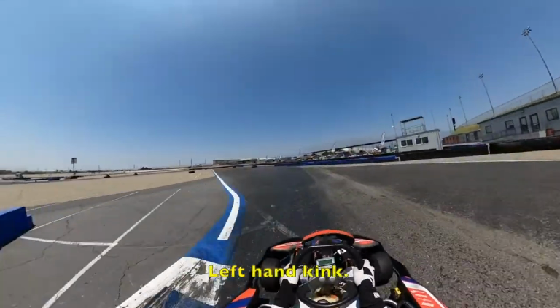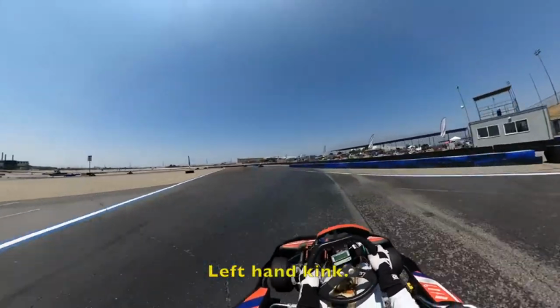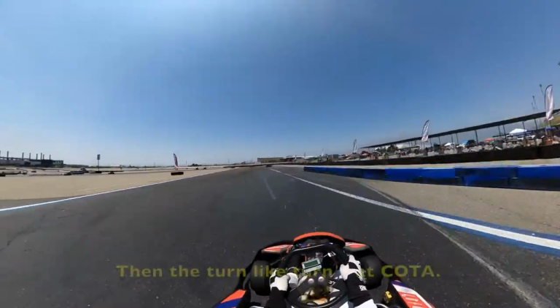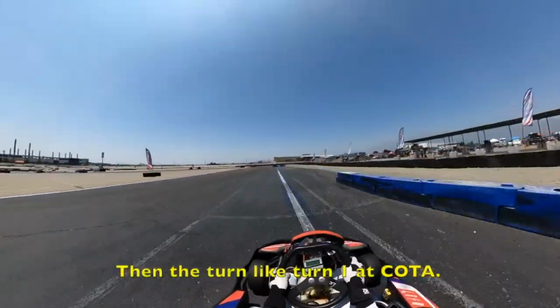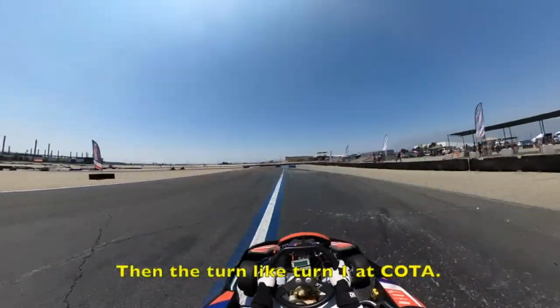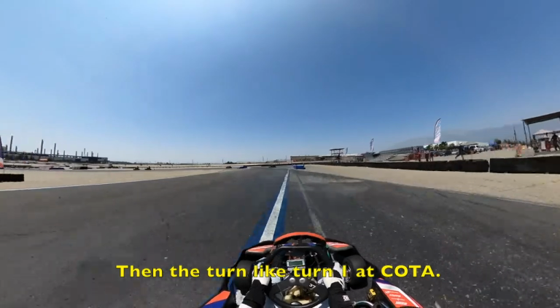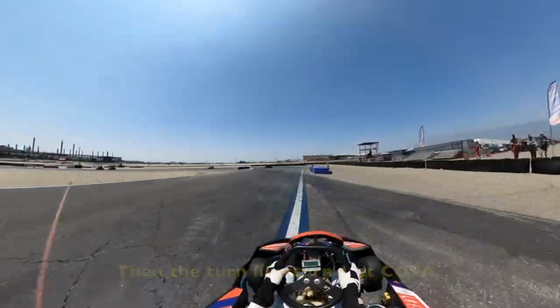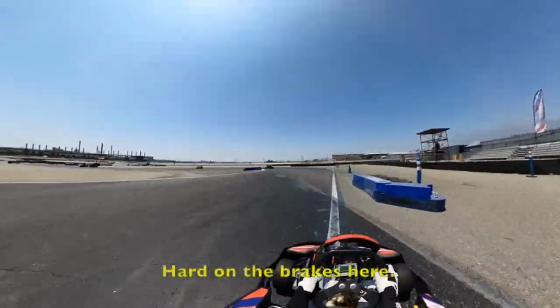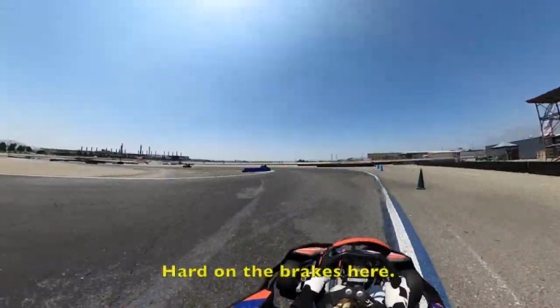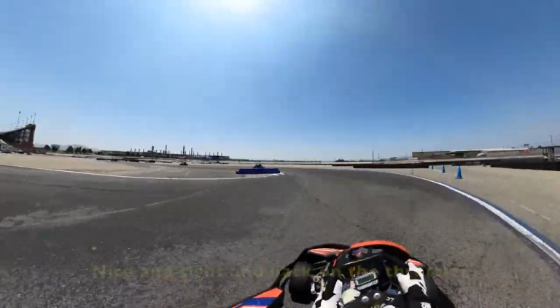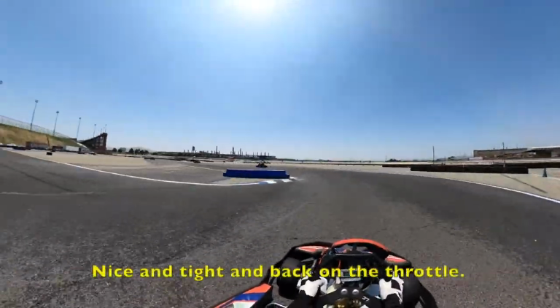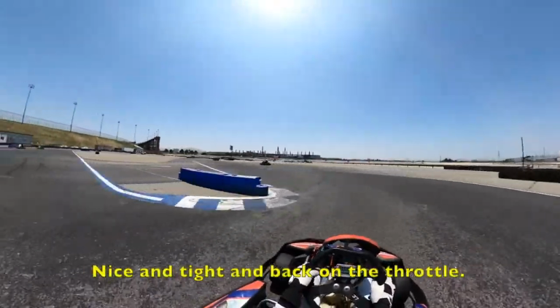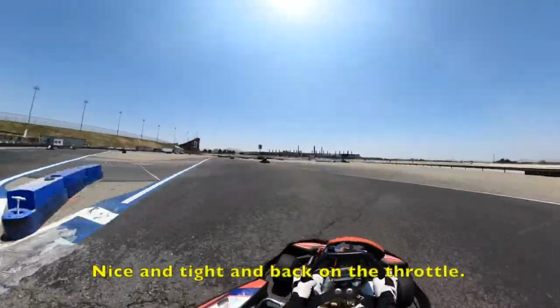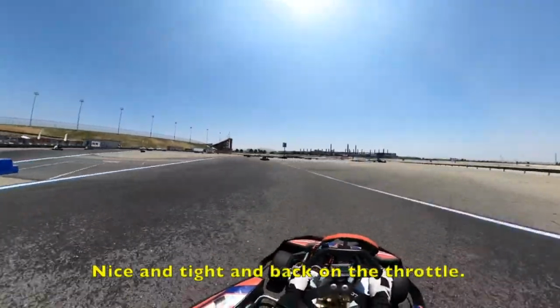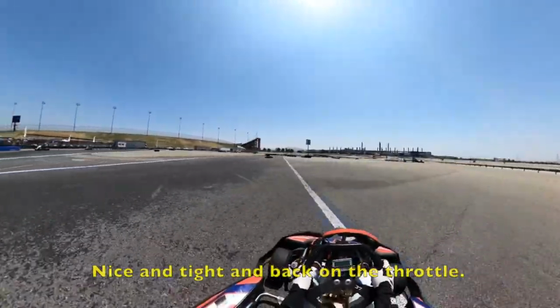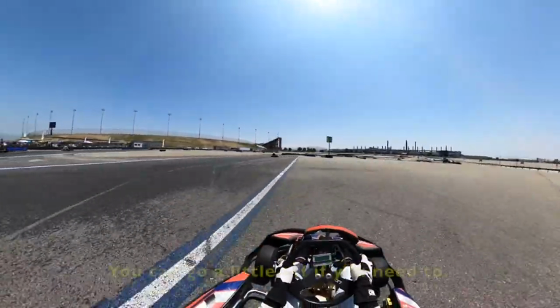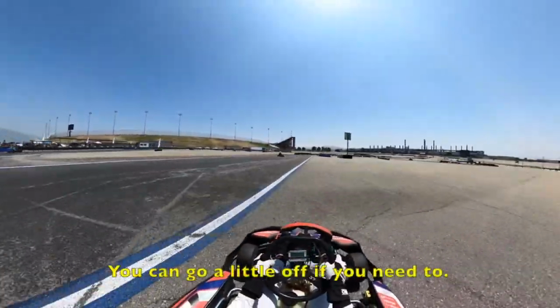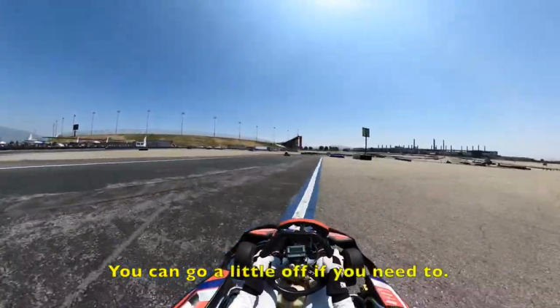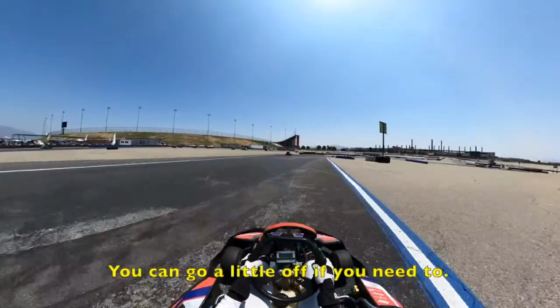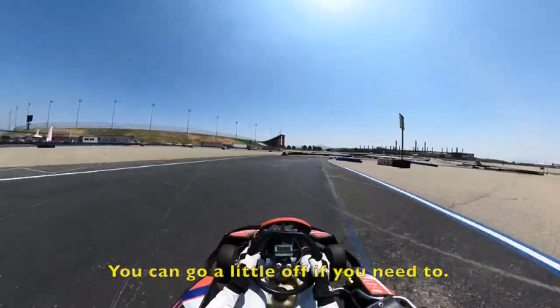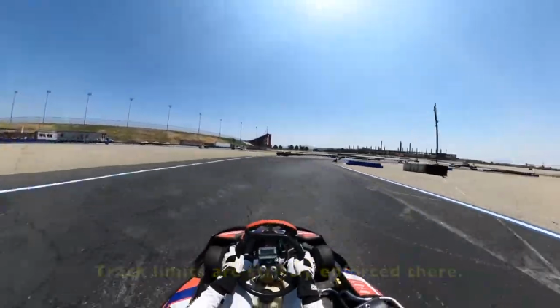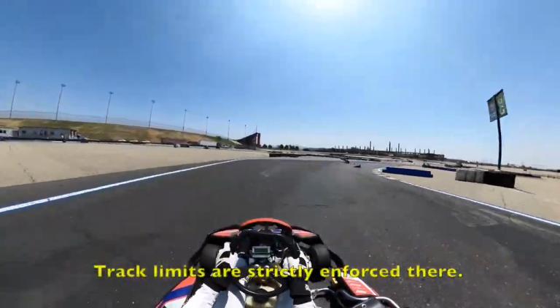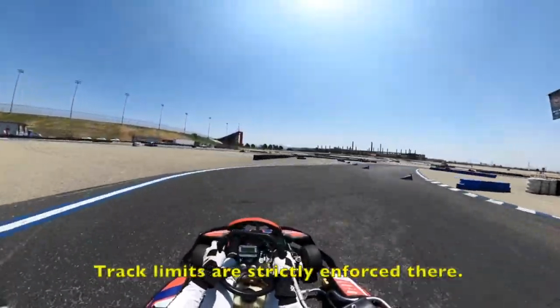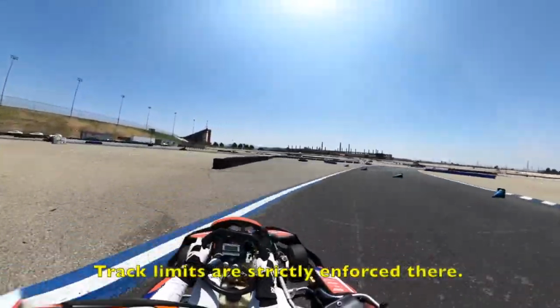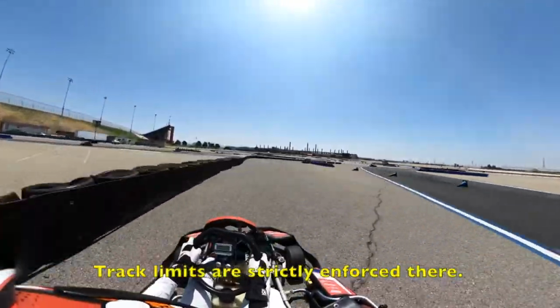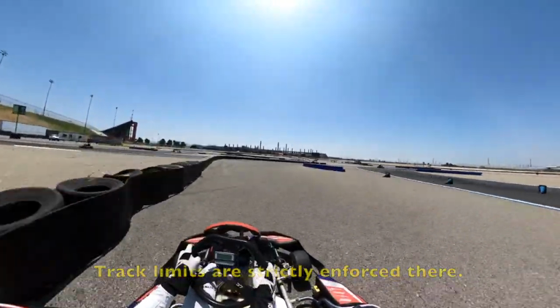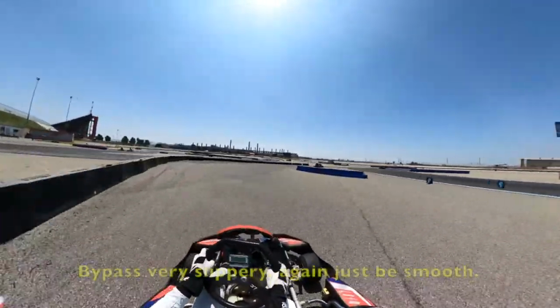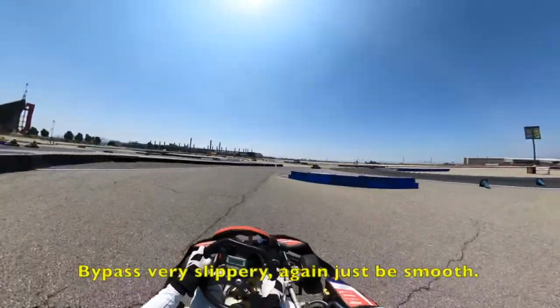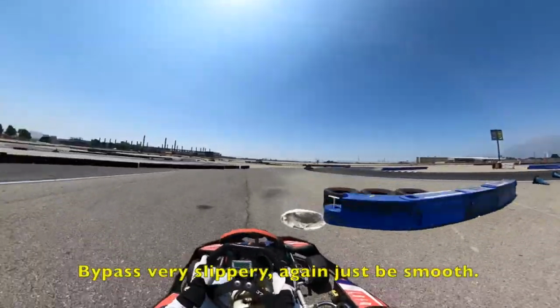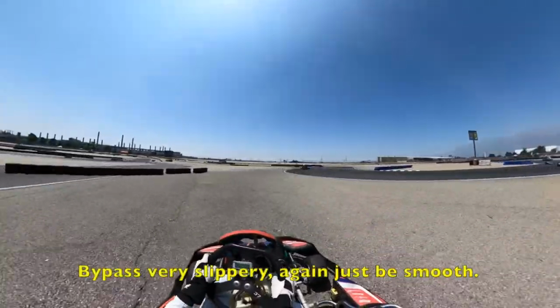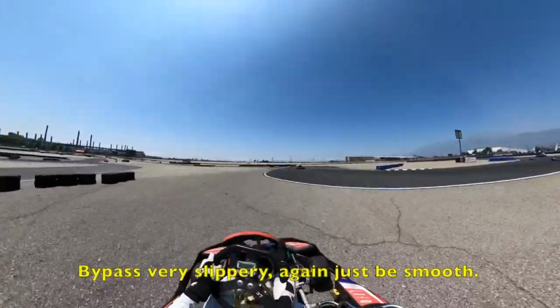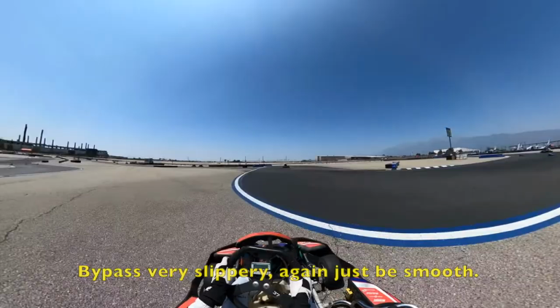Let's go in quick. Then the turn — might be called Coda. Hard on the brakes here, nice and tight, back on the throttle. Go a little off if you need to. Track limits are restricted here, reinforce that — fly fast but it's very slippery. Just be smooth.